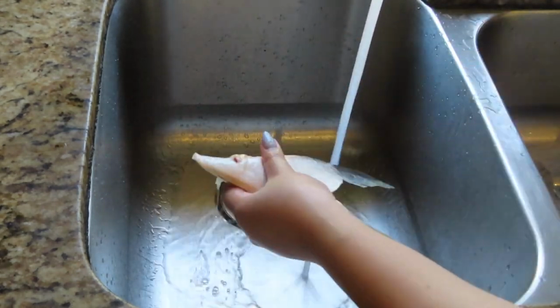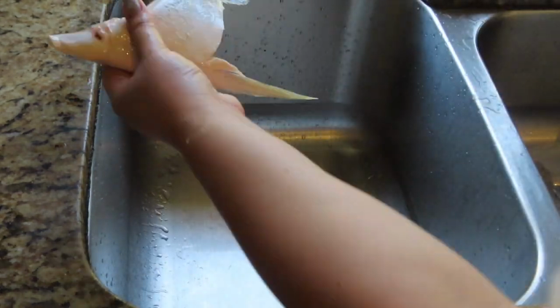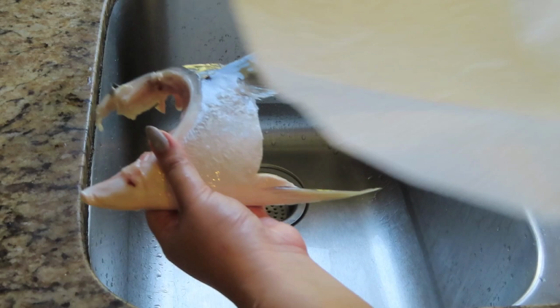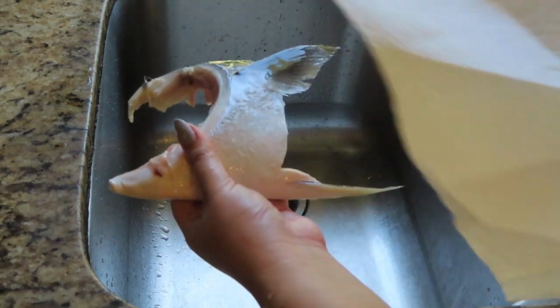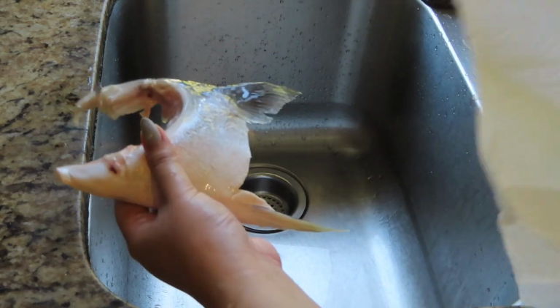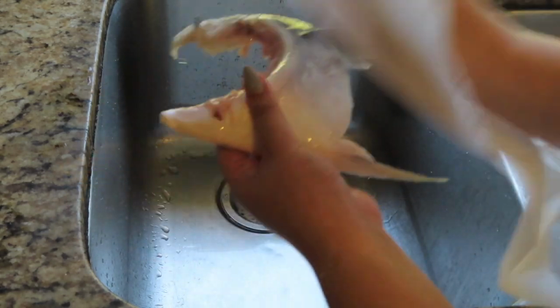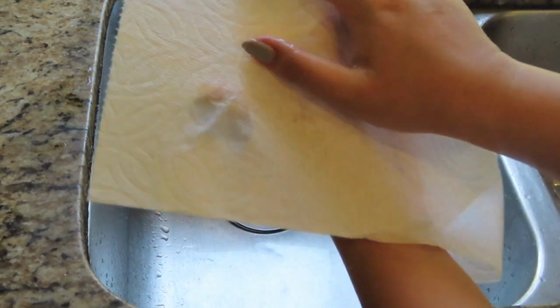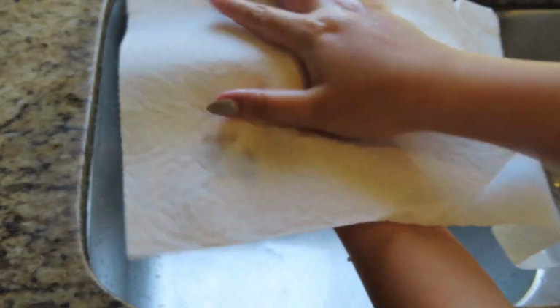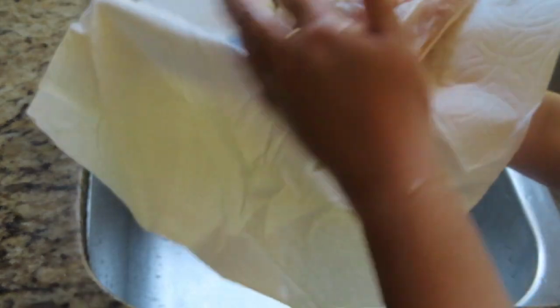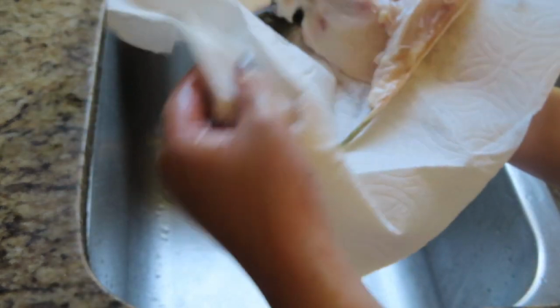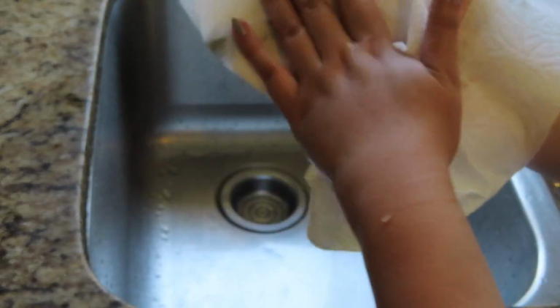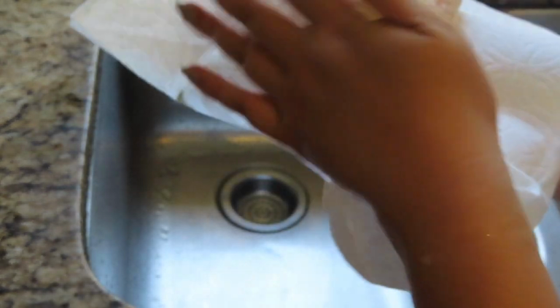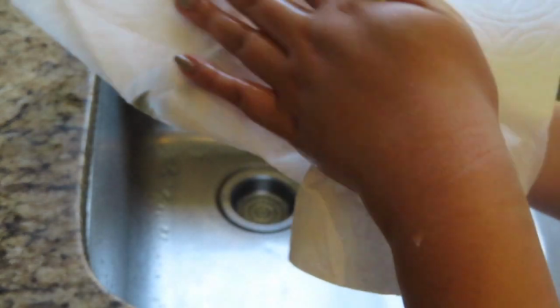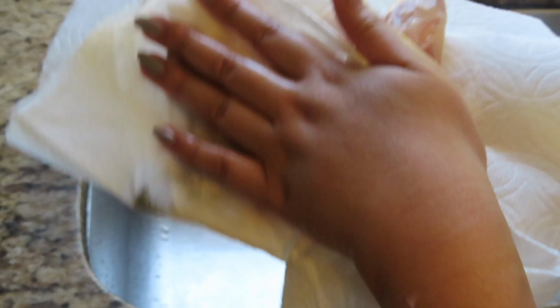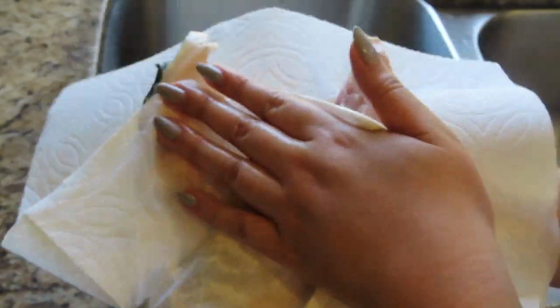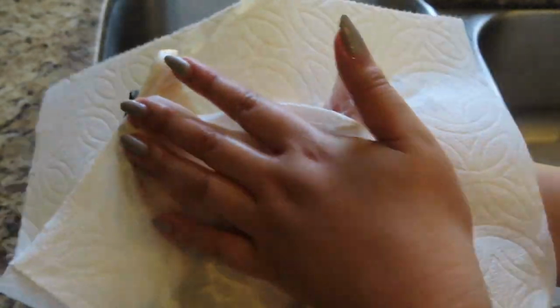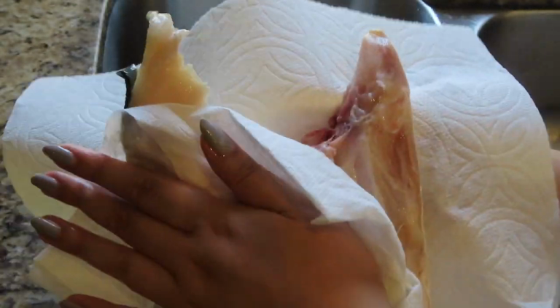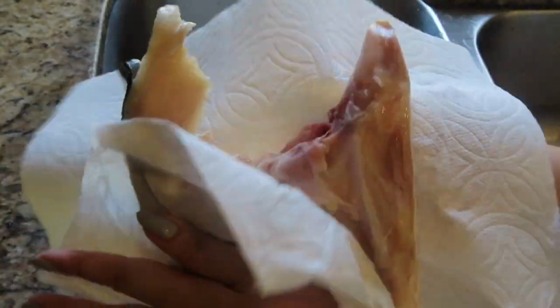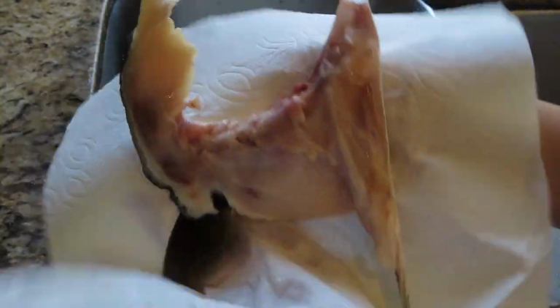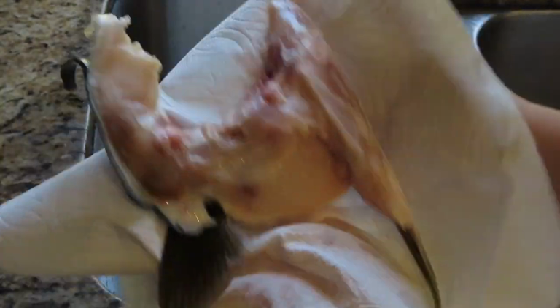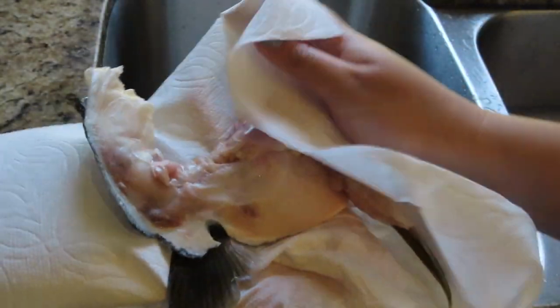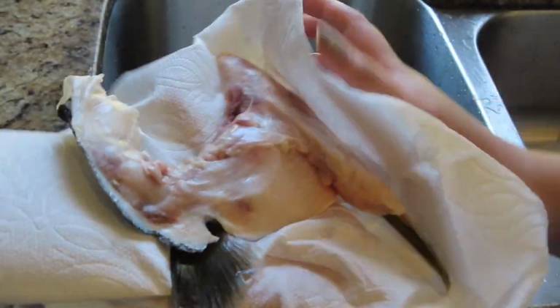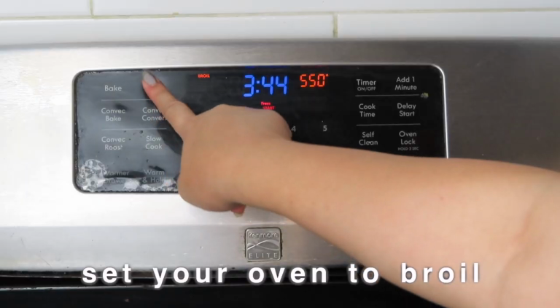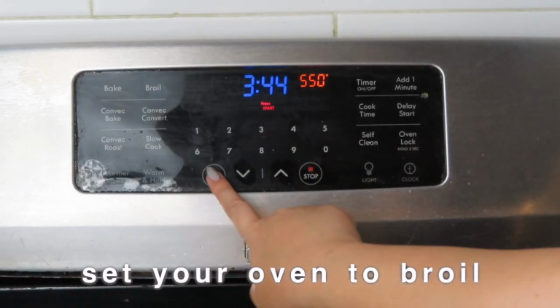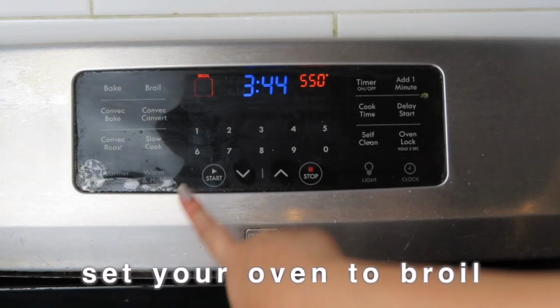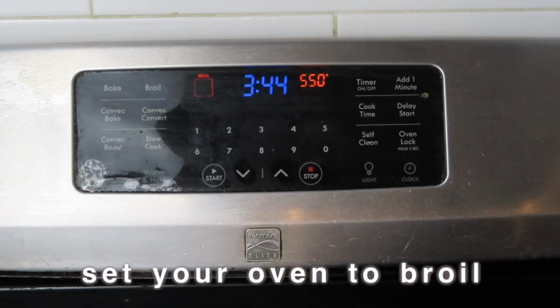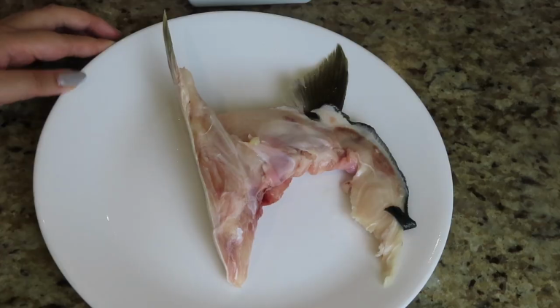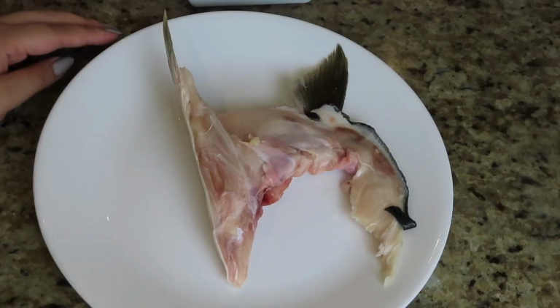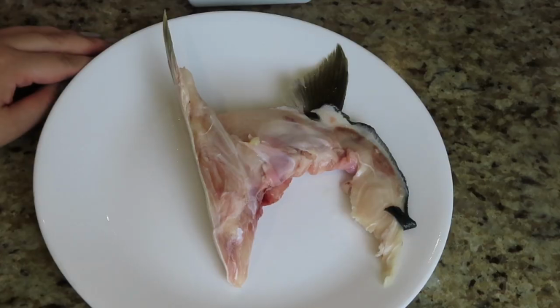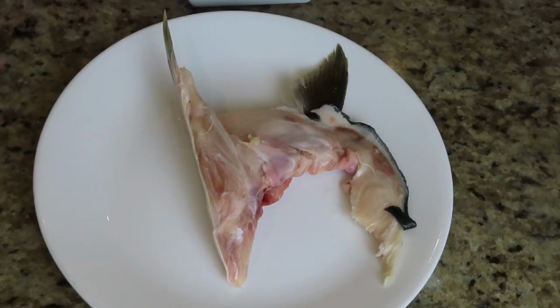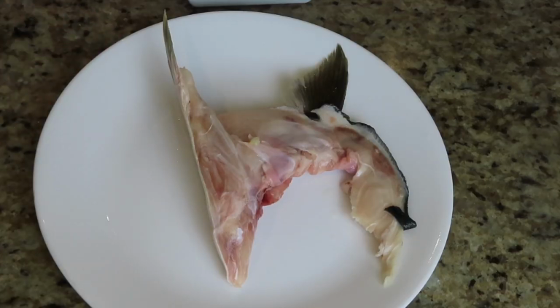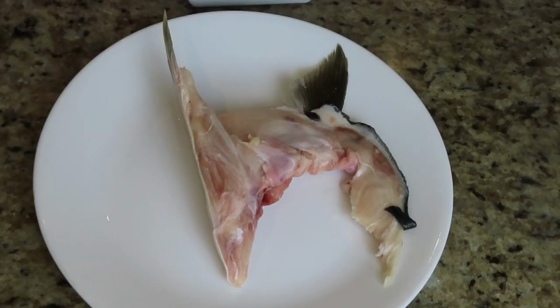Go ahead and pat dry with the paper towel. Okay, now that your fish is clean,